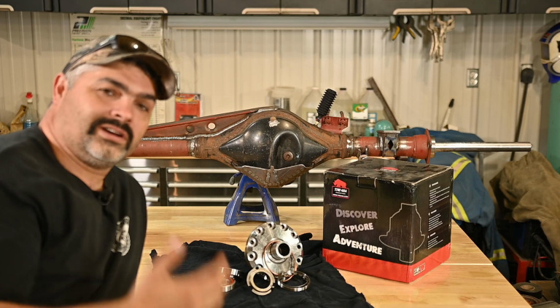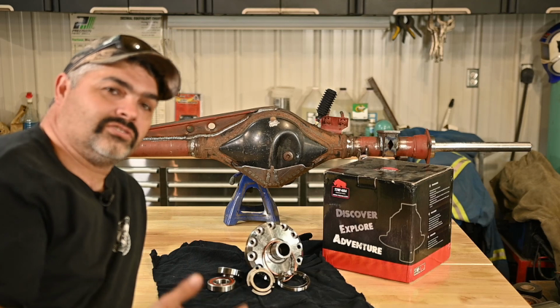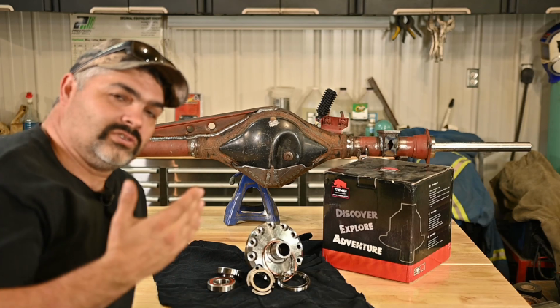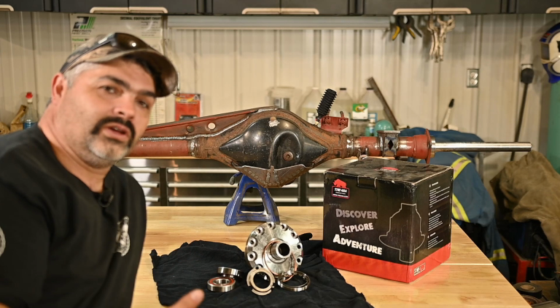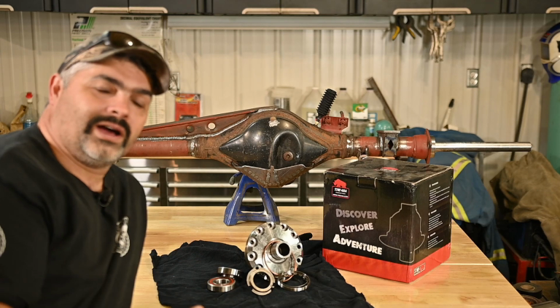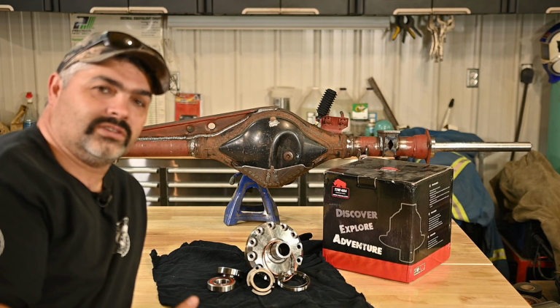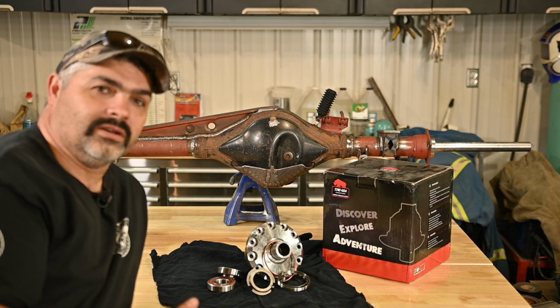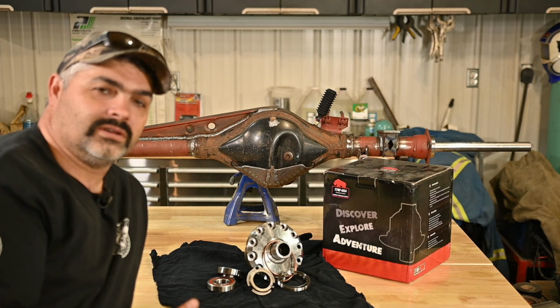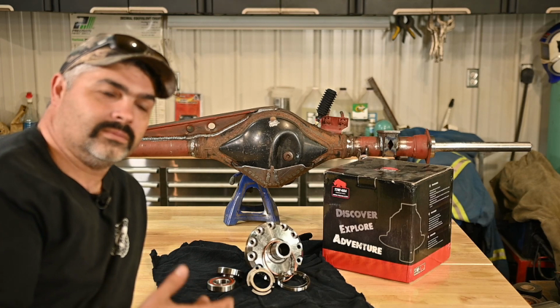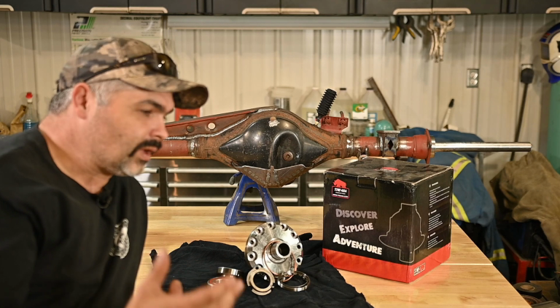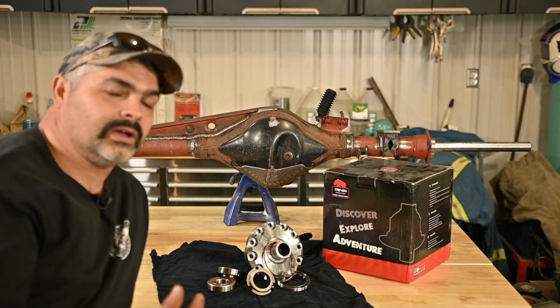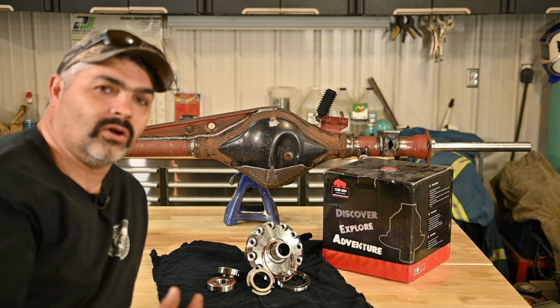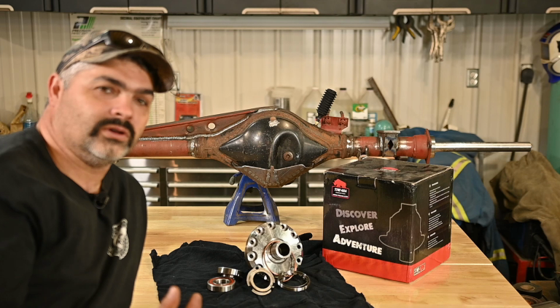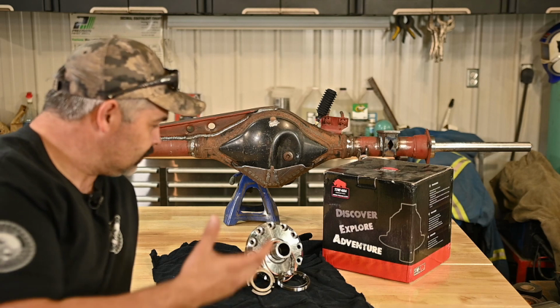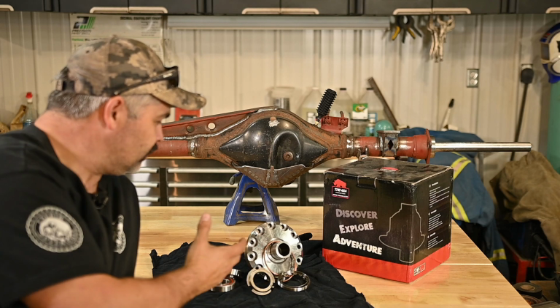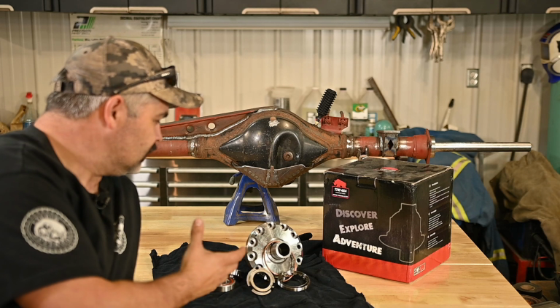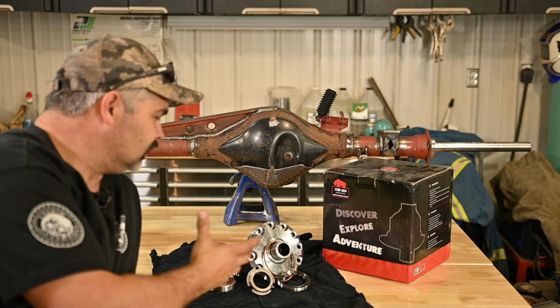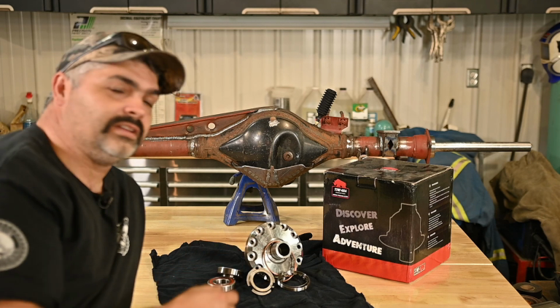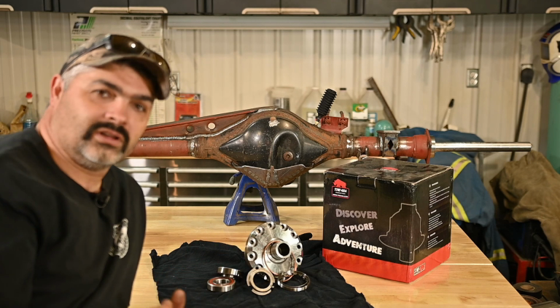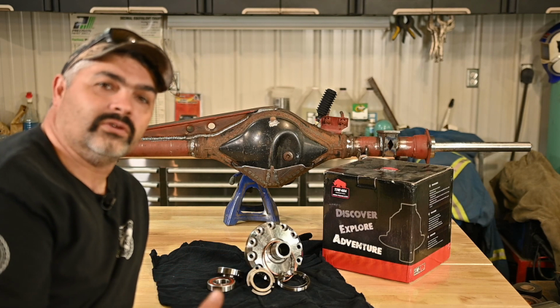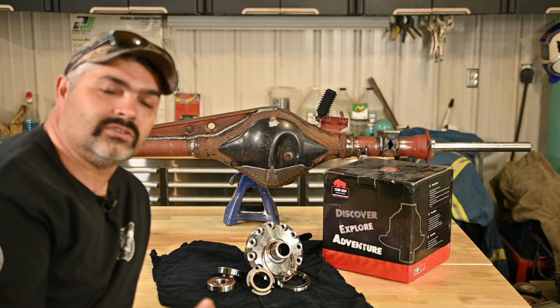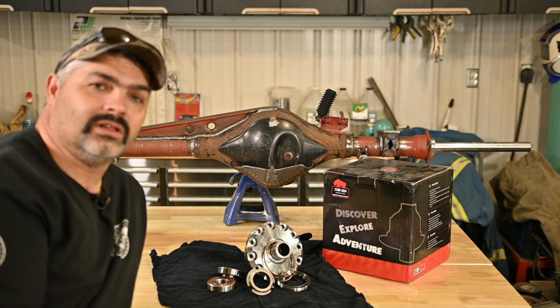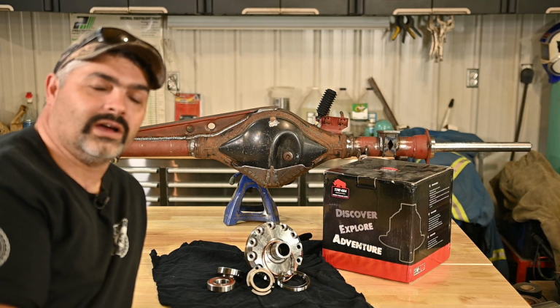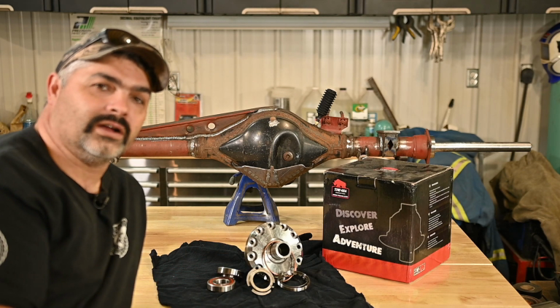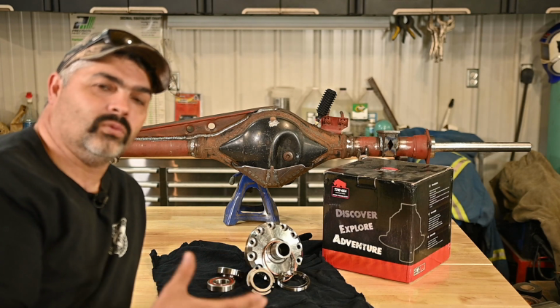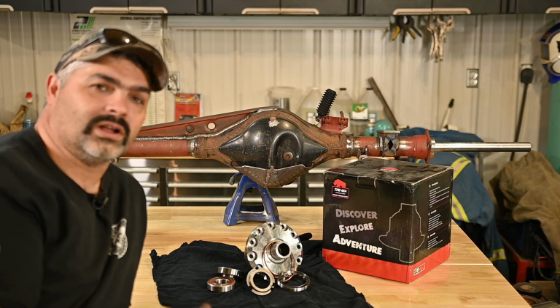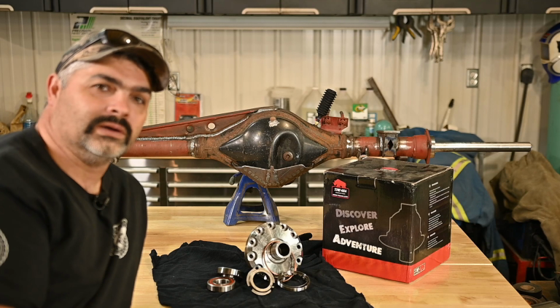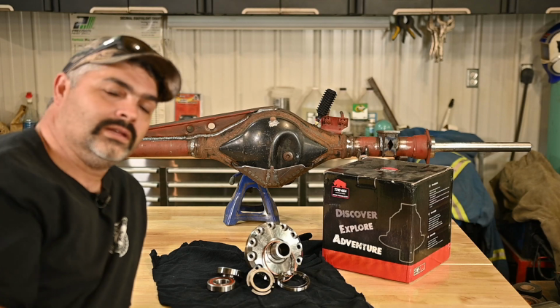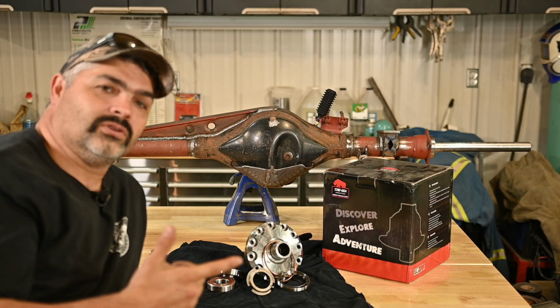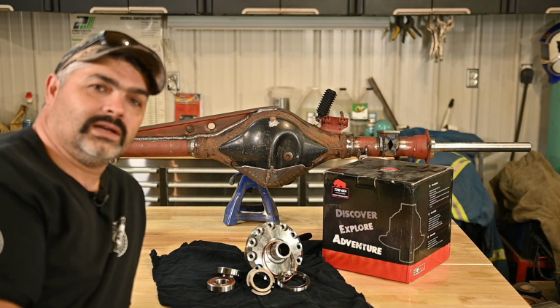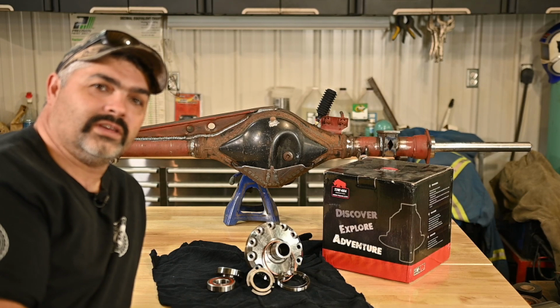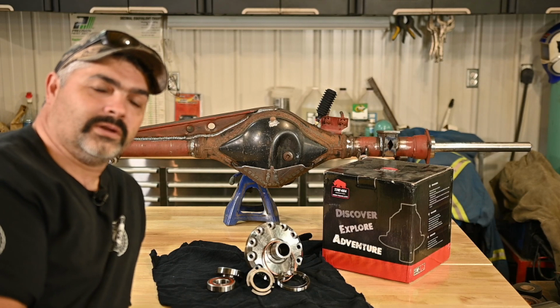This is not an instructional video on how to set gears - I'm not going to go into it - but I'm going to show you the little details on how to install the locker and what to watch for. So let's get after it.